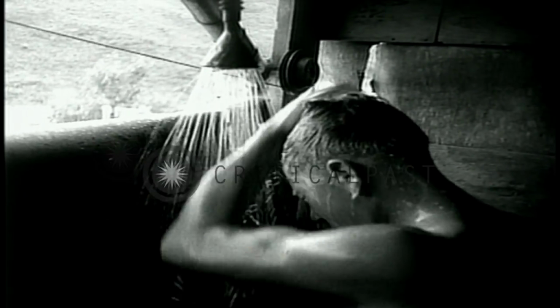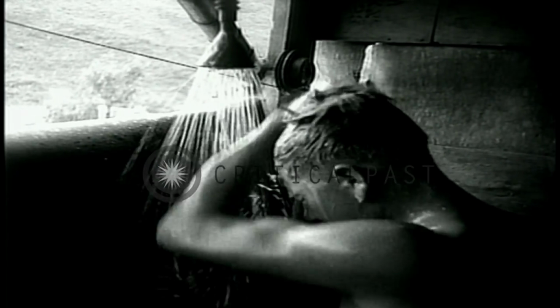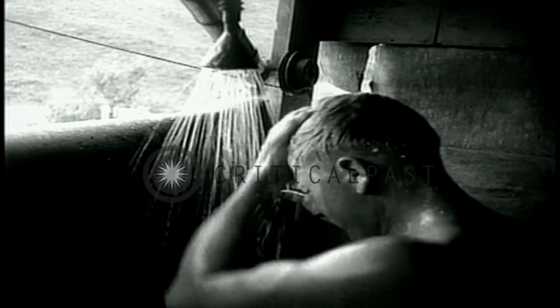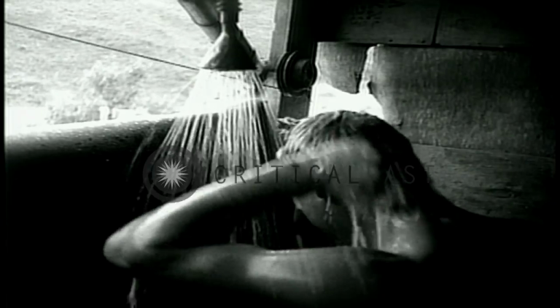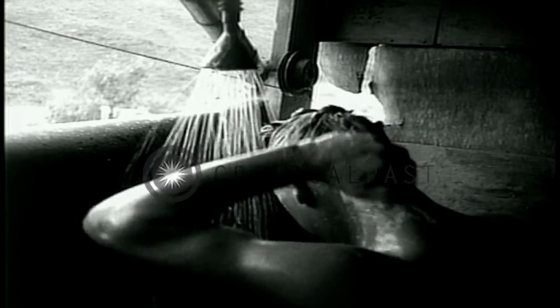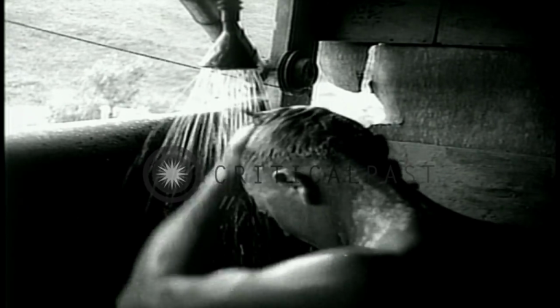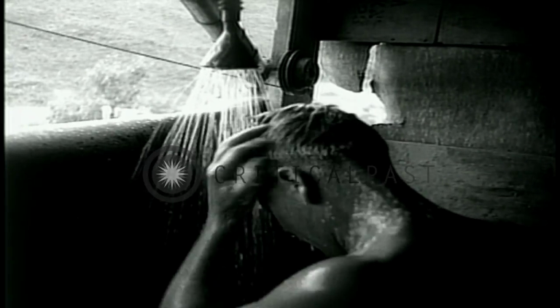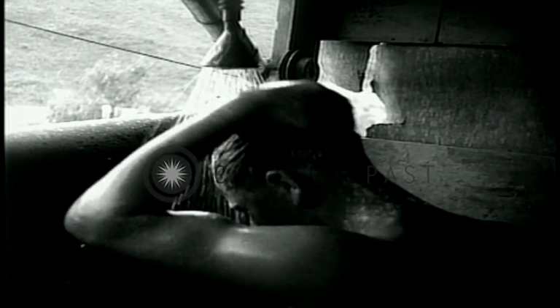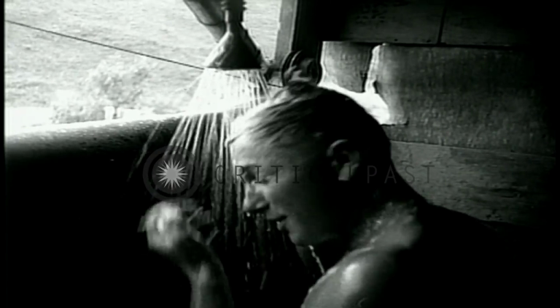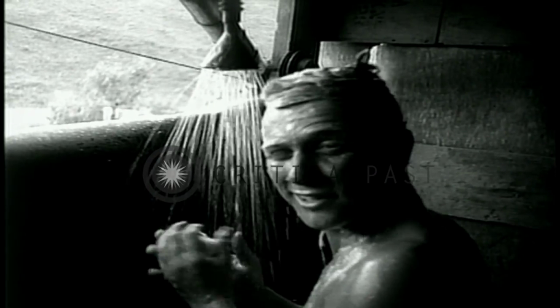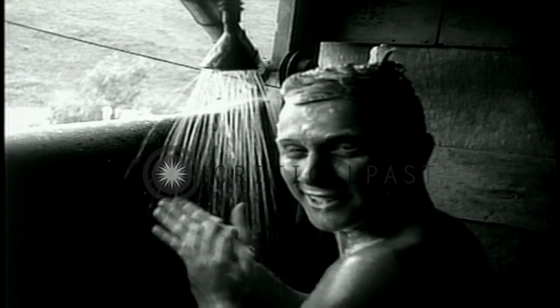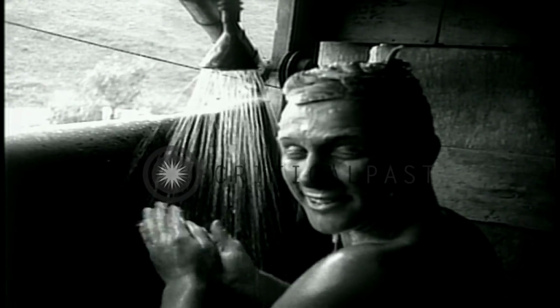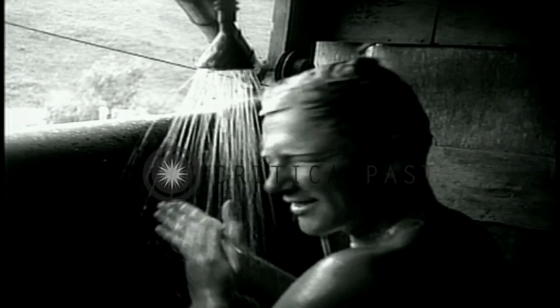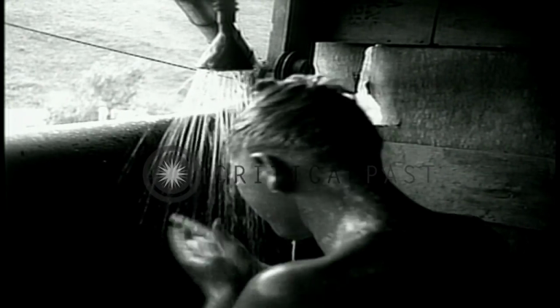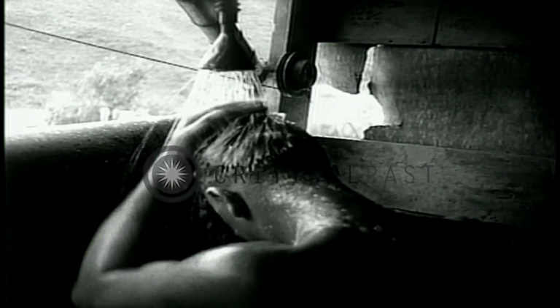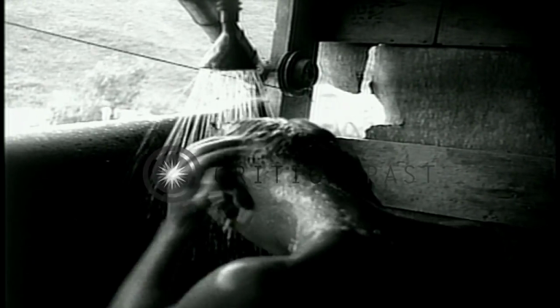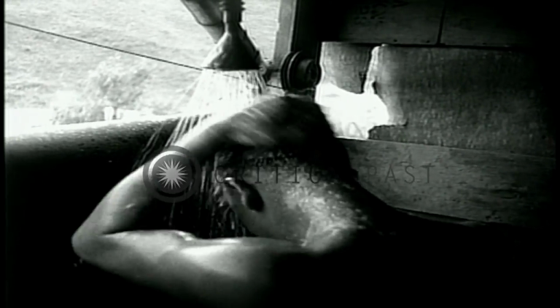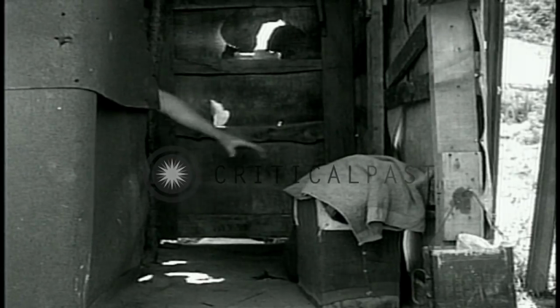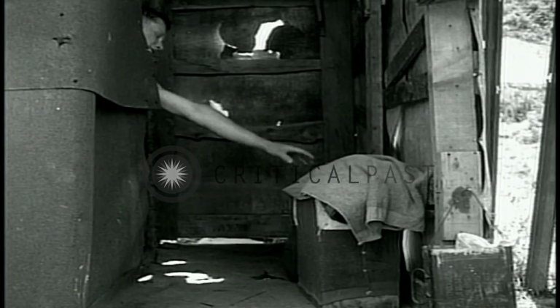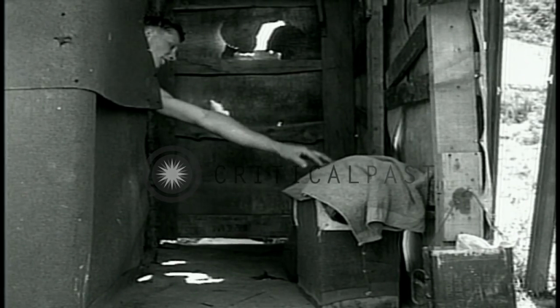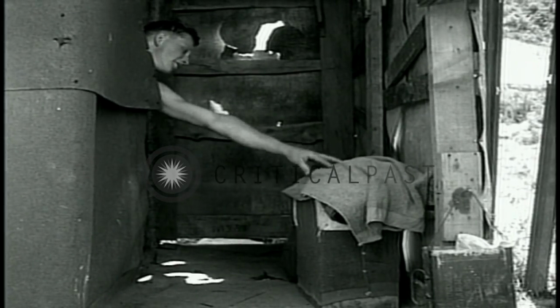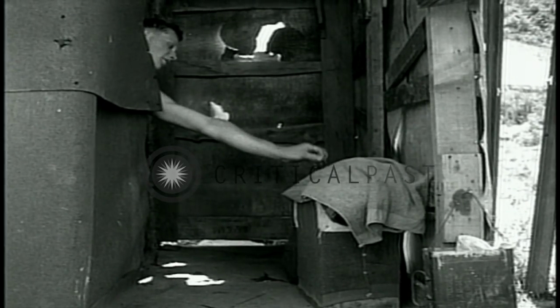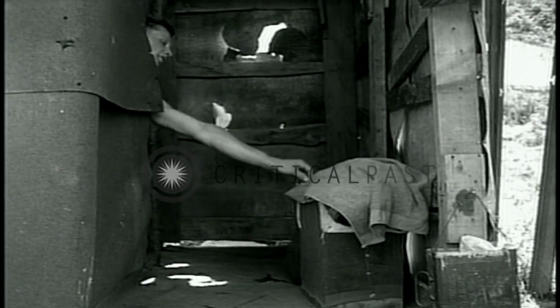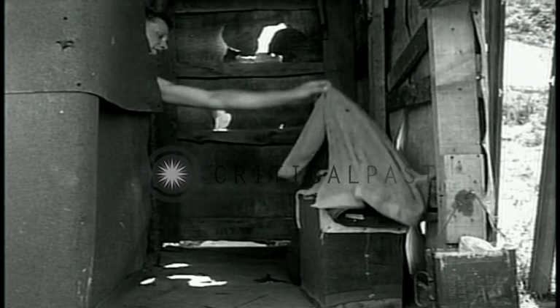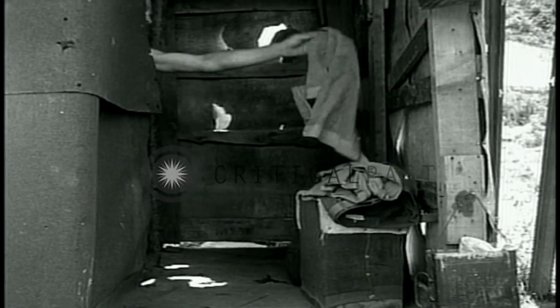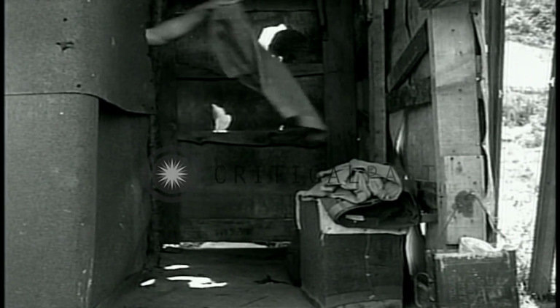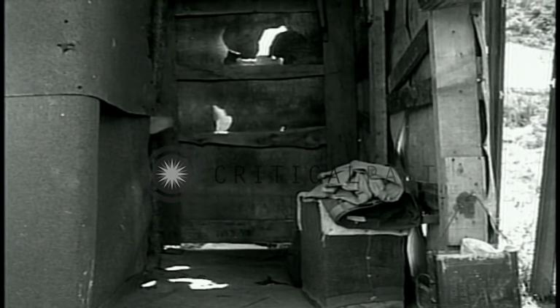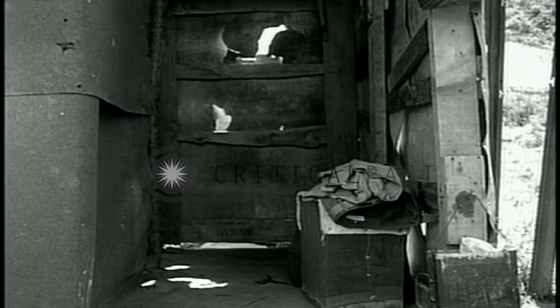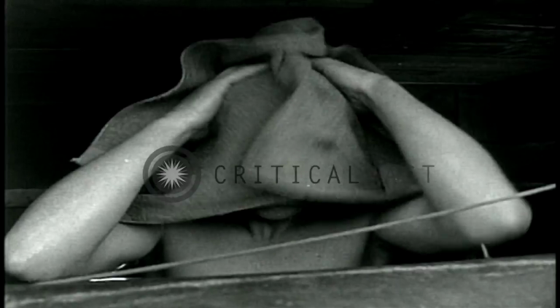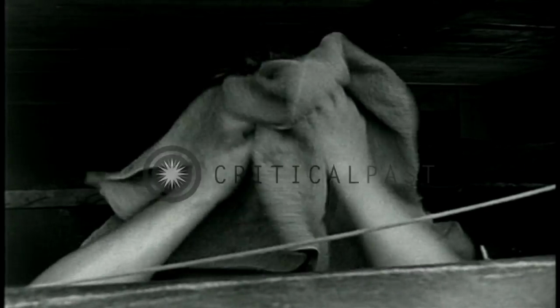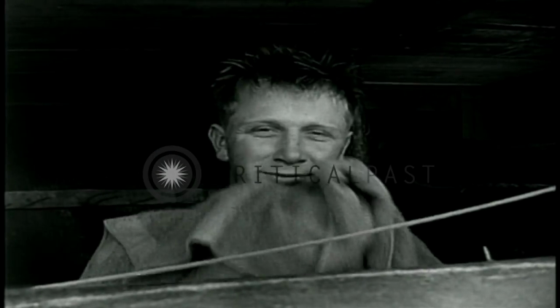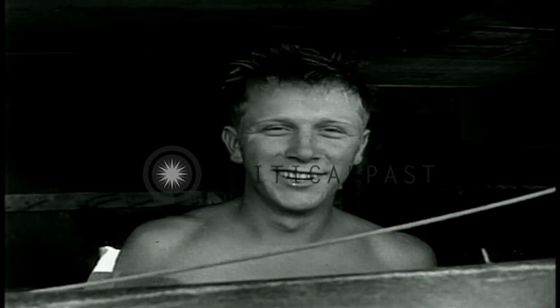Well, almost anyway. Please note the tile walls, the ventilating system, the indirect lighting, and the towel rack. Hurry up, Junior — you'll be late for the country club dance.